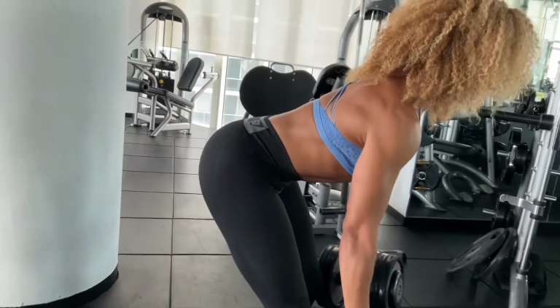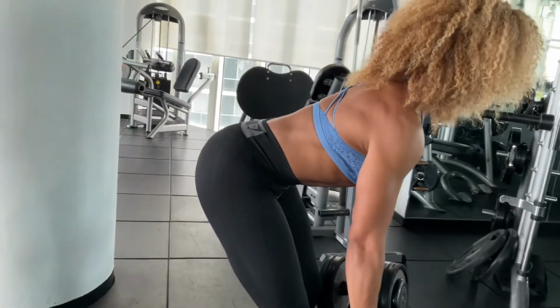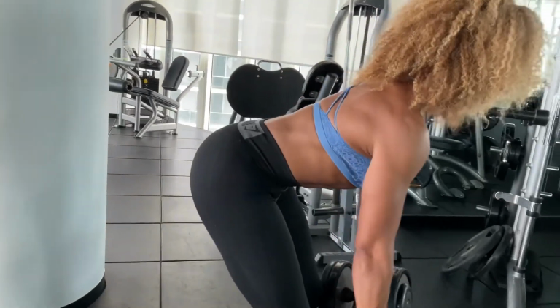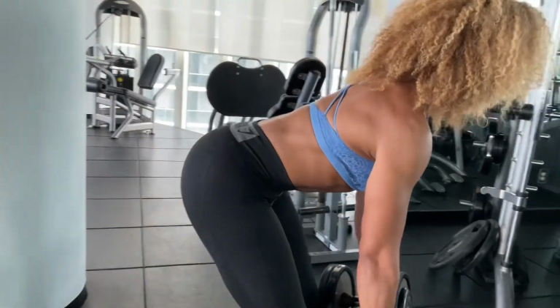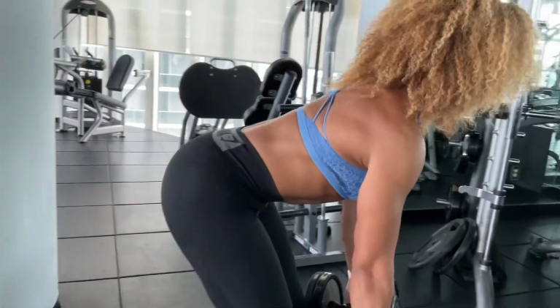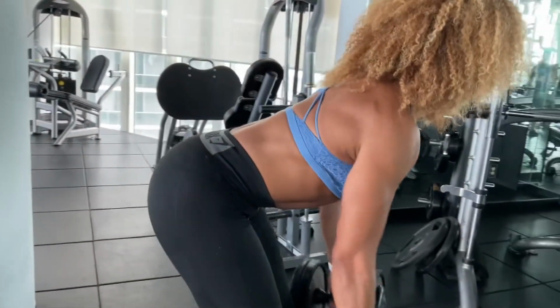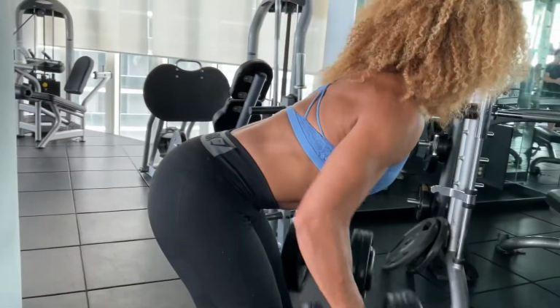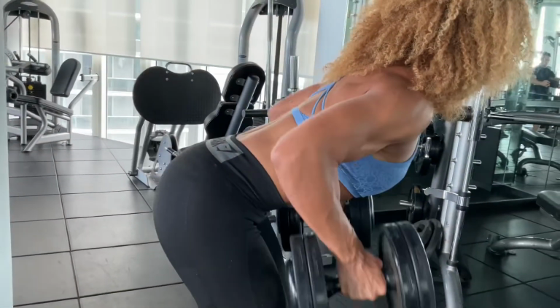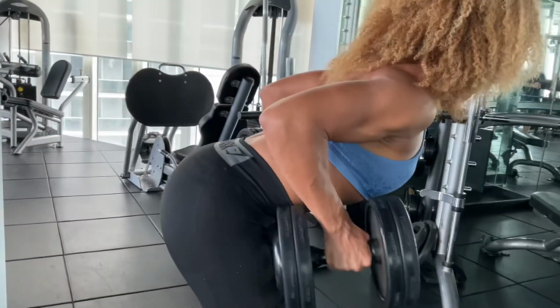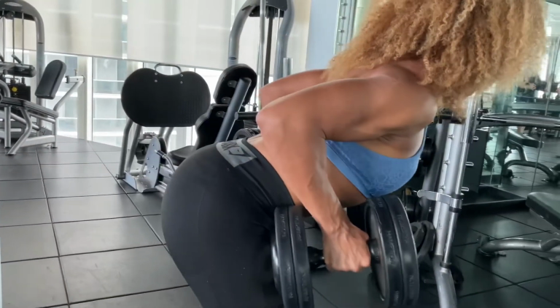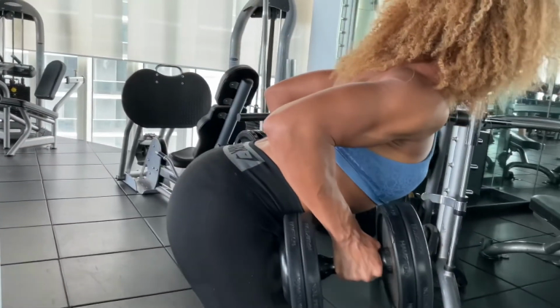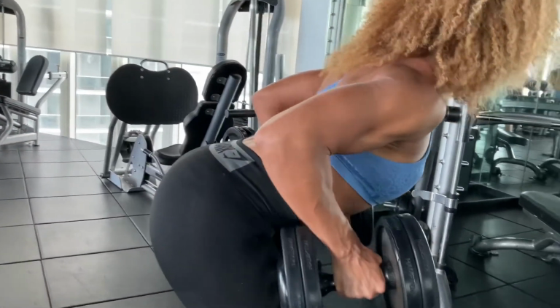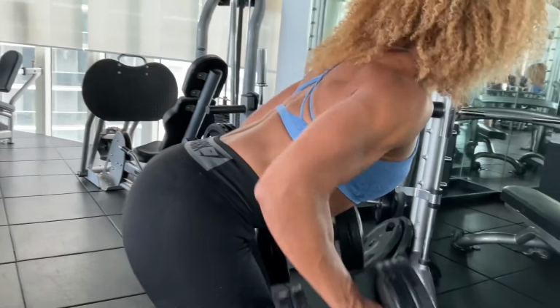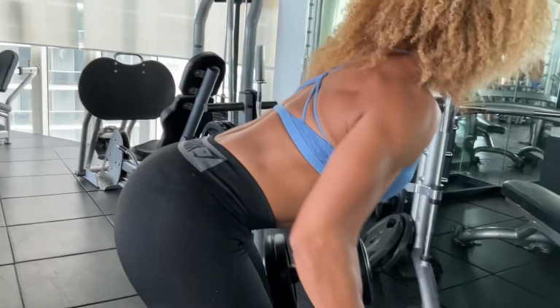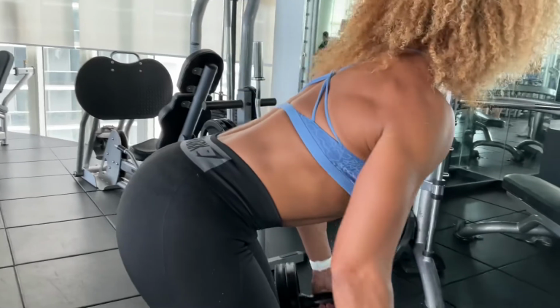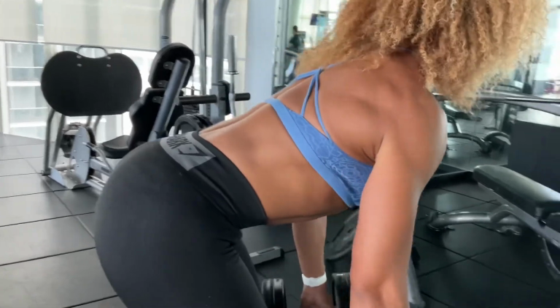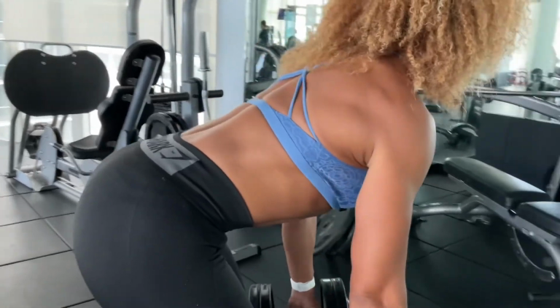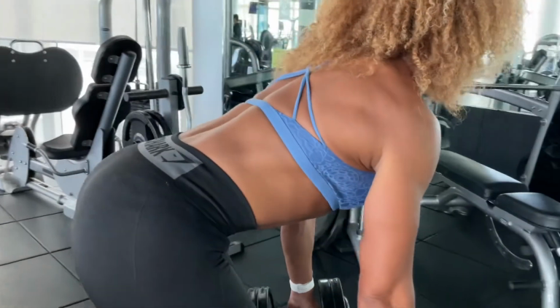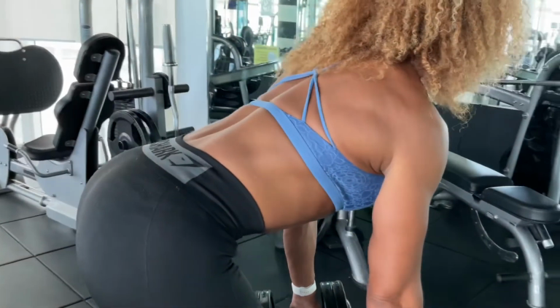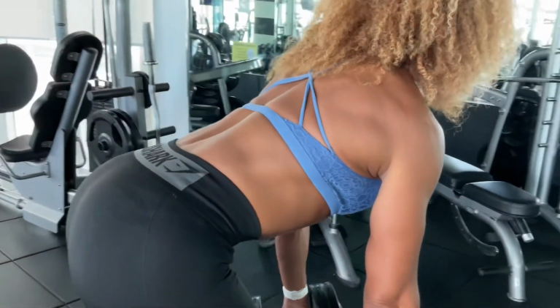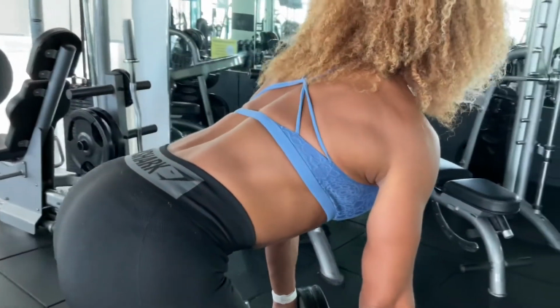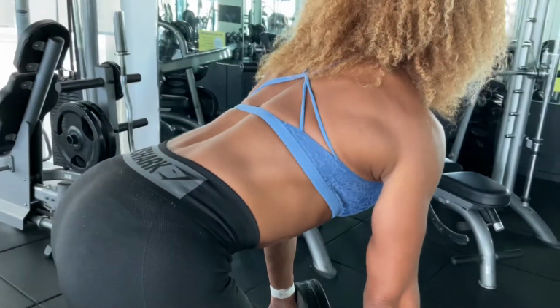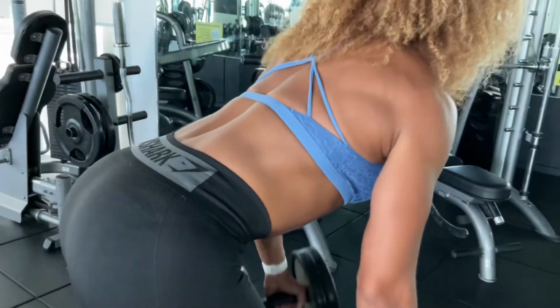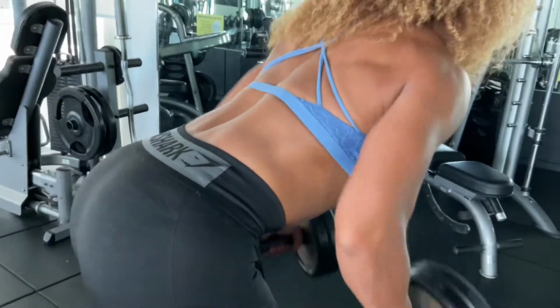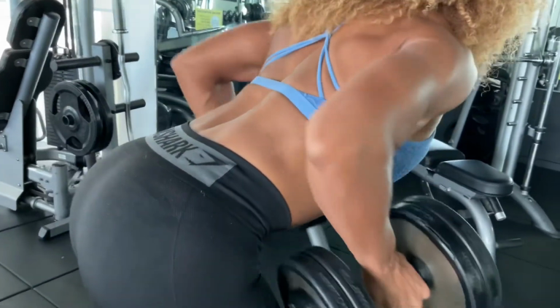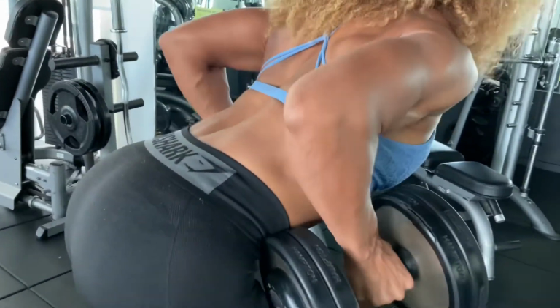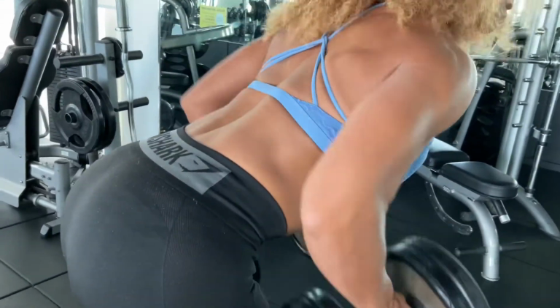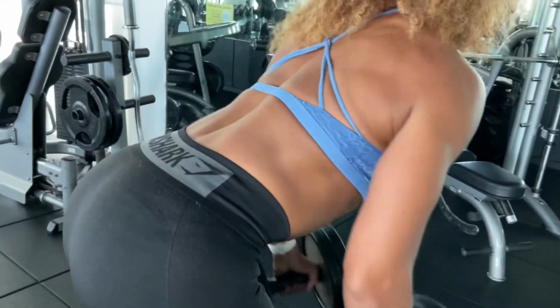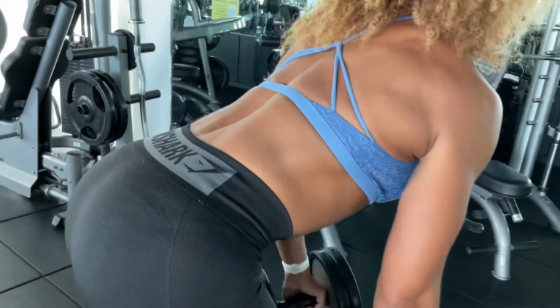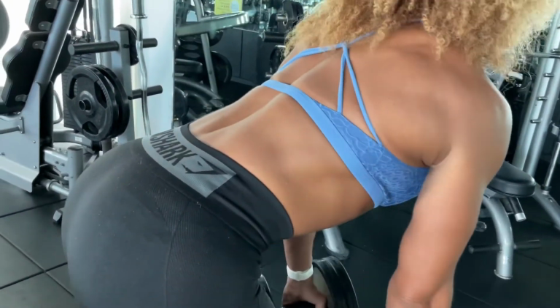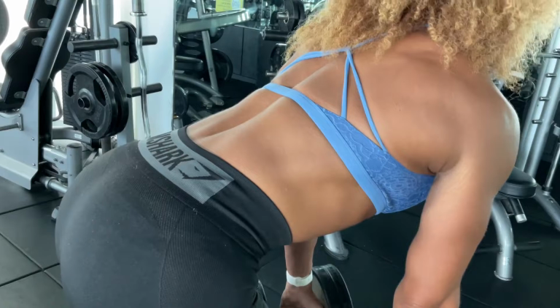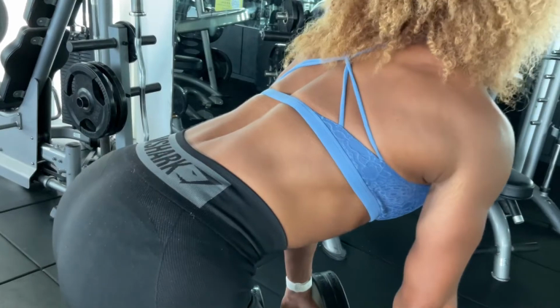Breathe out as you pull the dumbbells up, breathe in as you lower the dumbbells and stretch out. Repeat this for the desired number of reps.